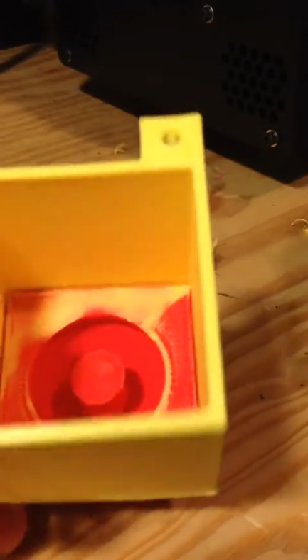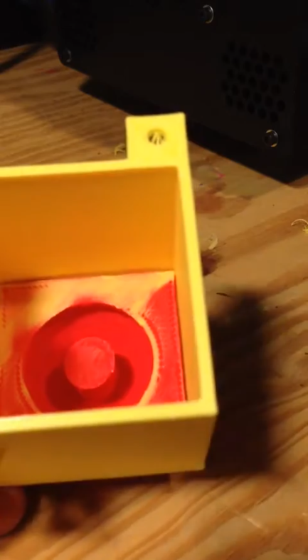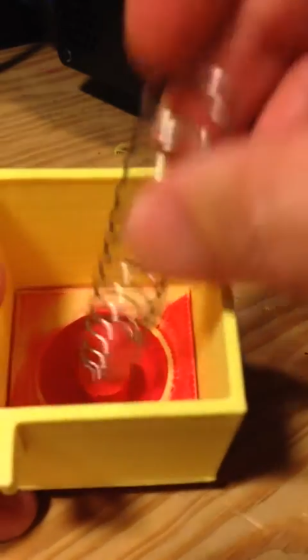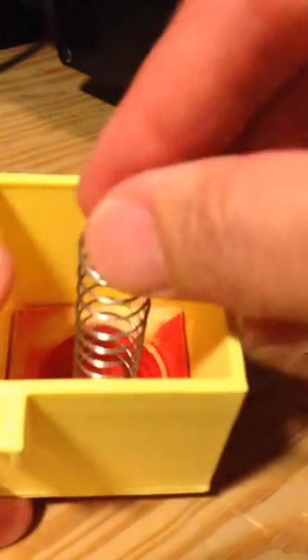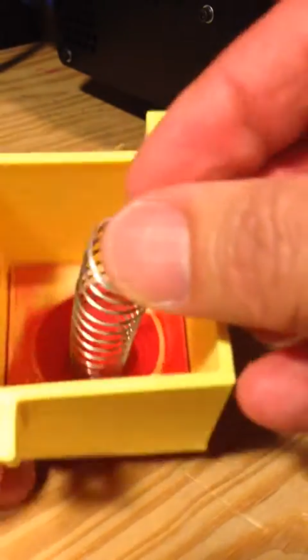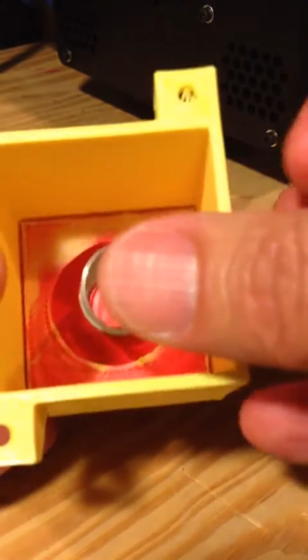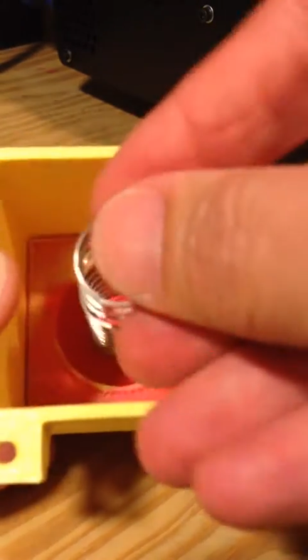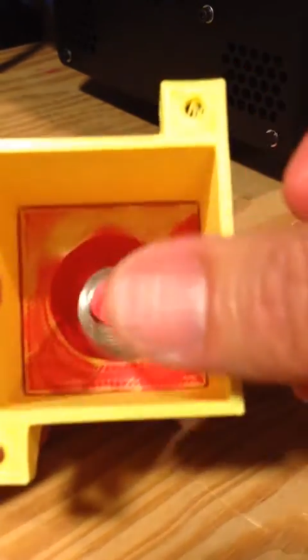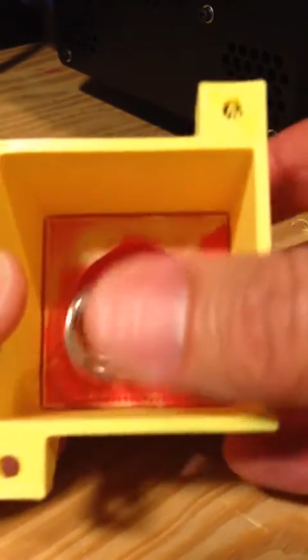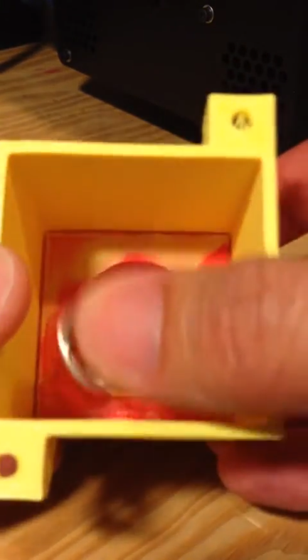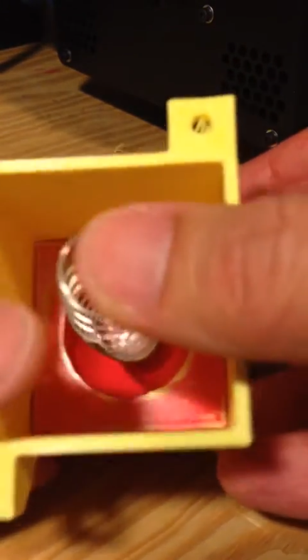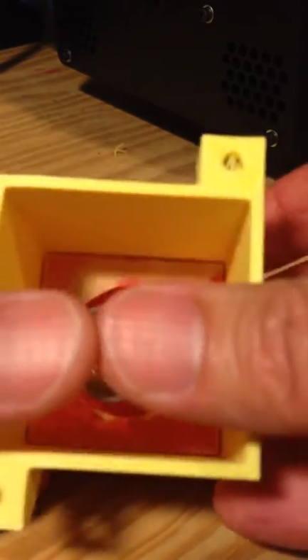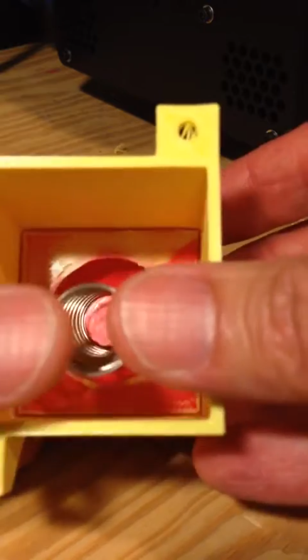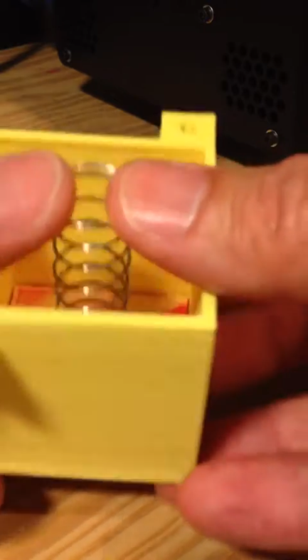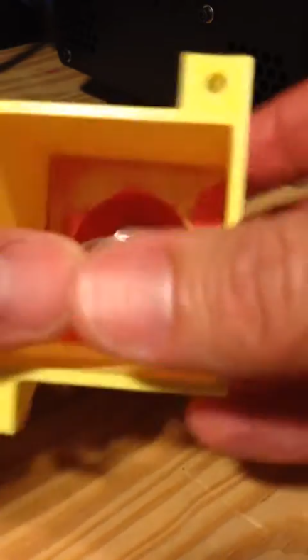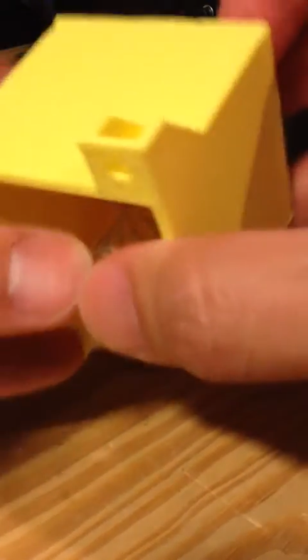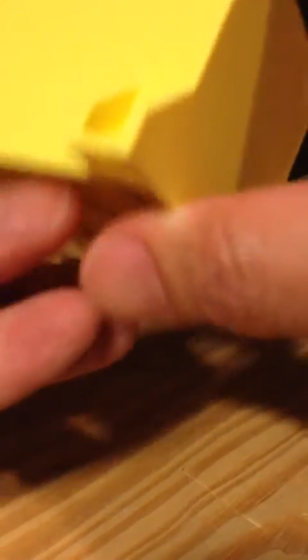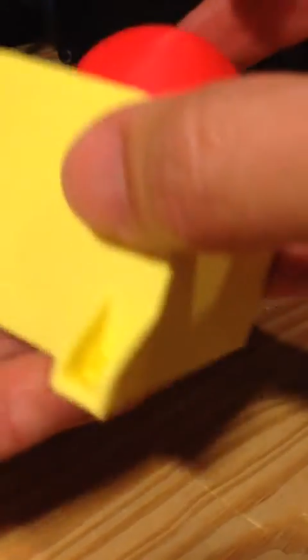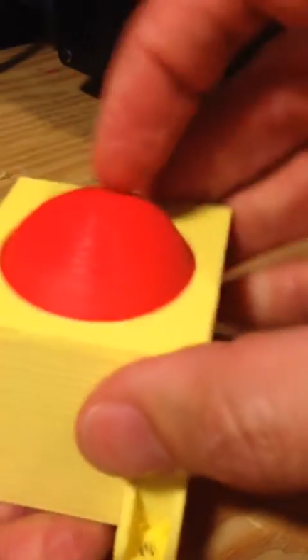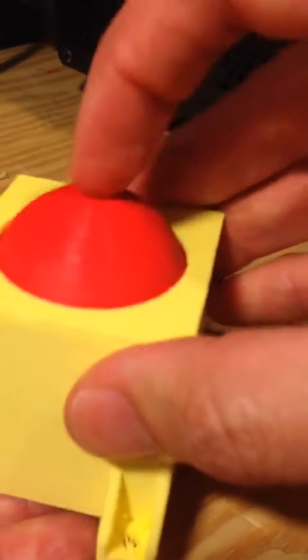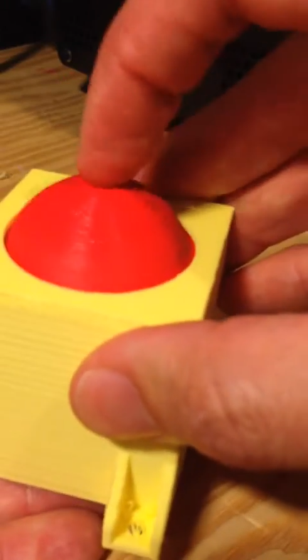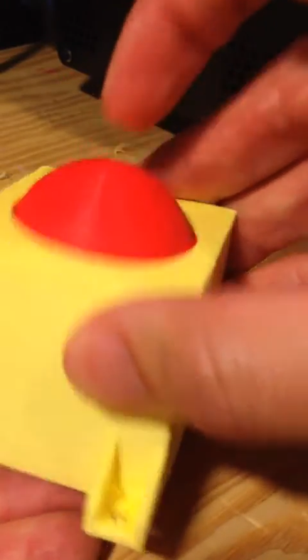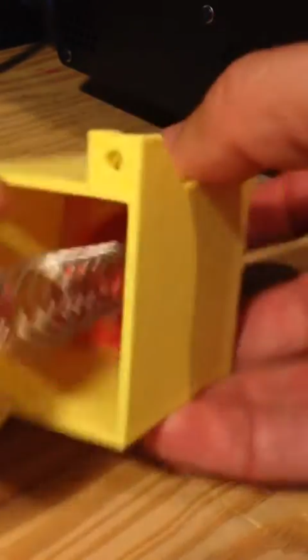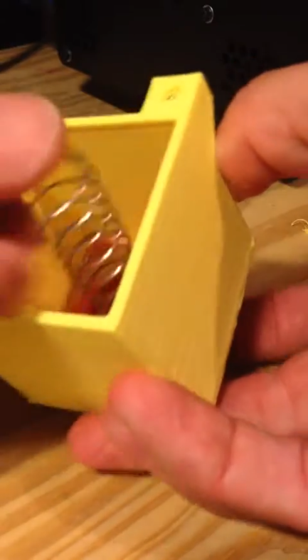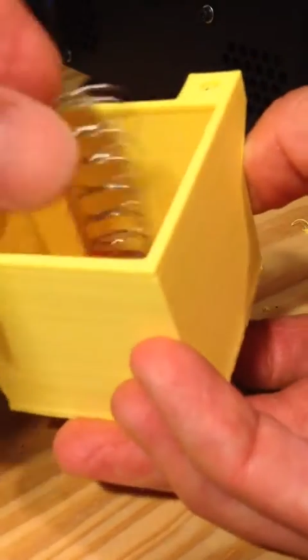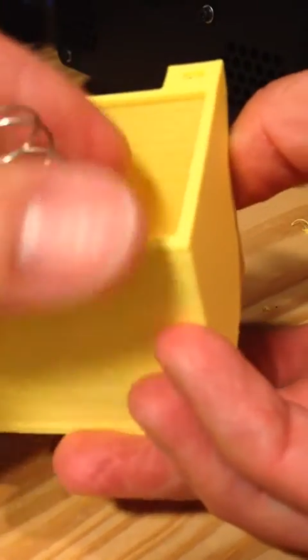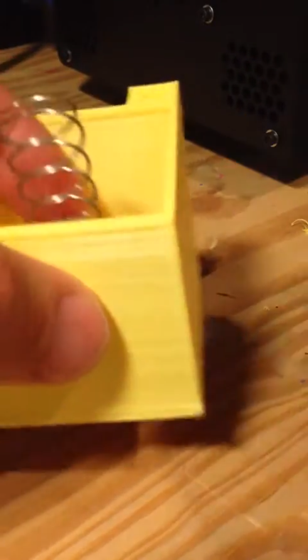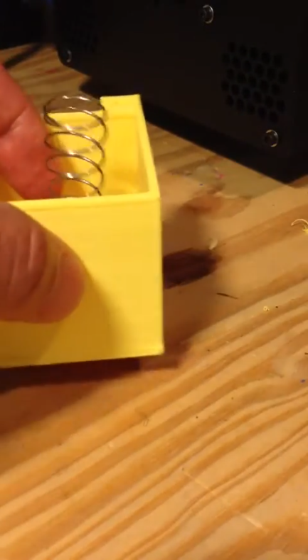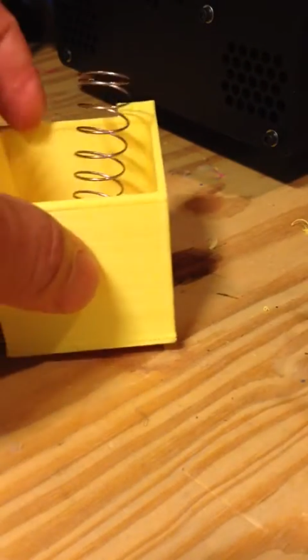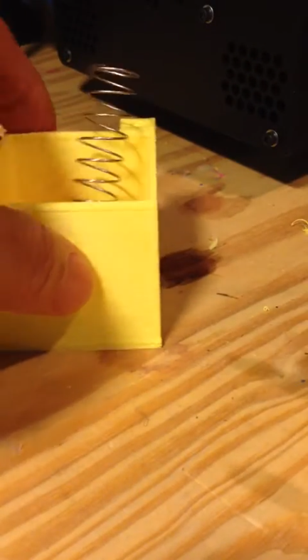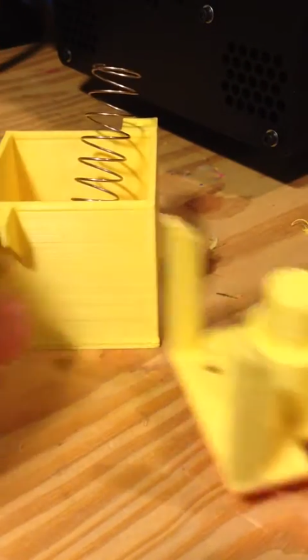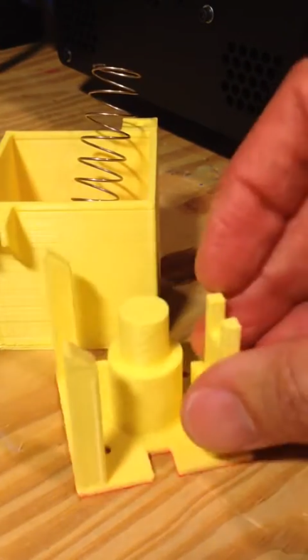I attach a spring, which goes over that thing and the button. I need to put it on something, and I need it to actually be able to activate a real switch. So I designed this thing.